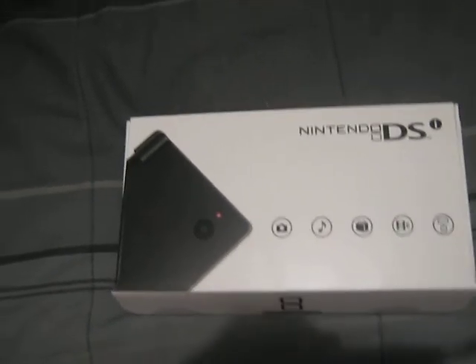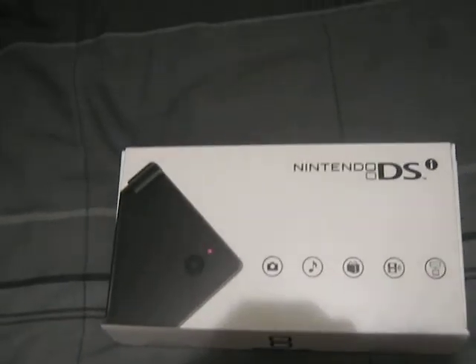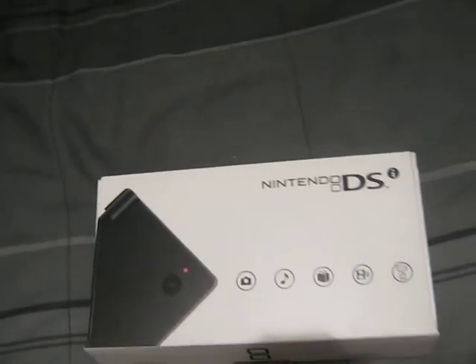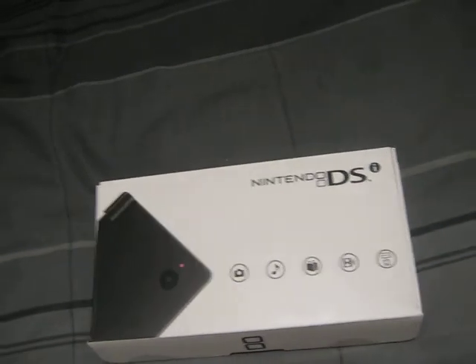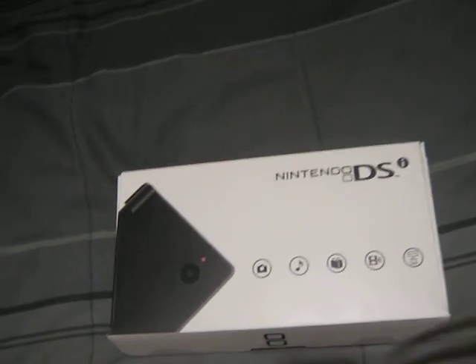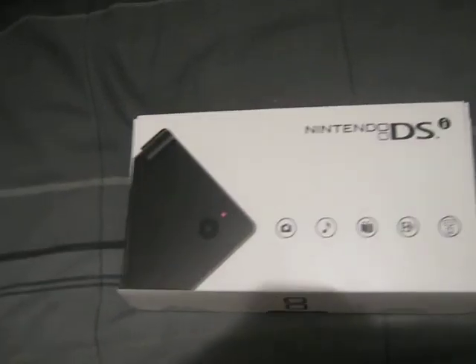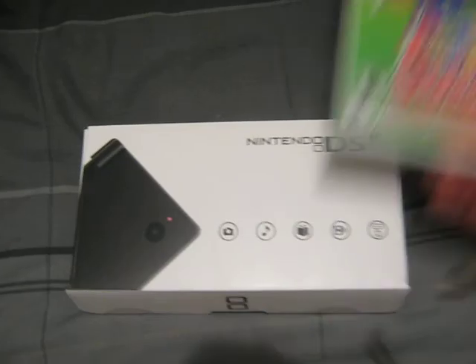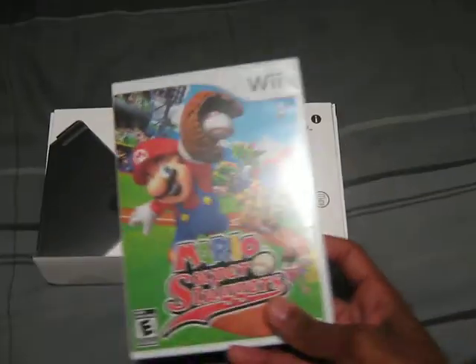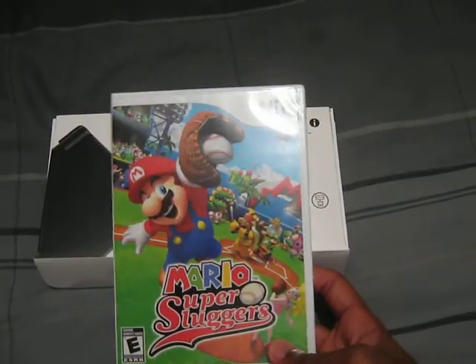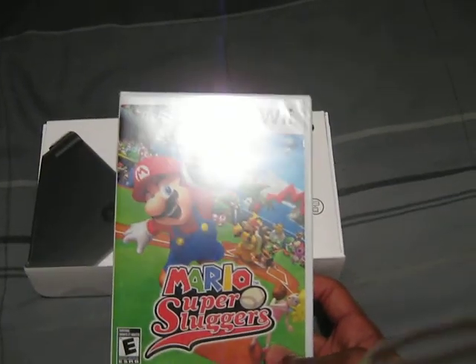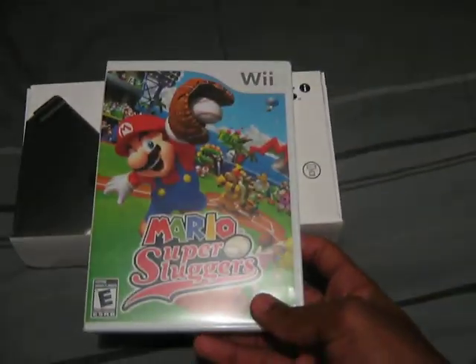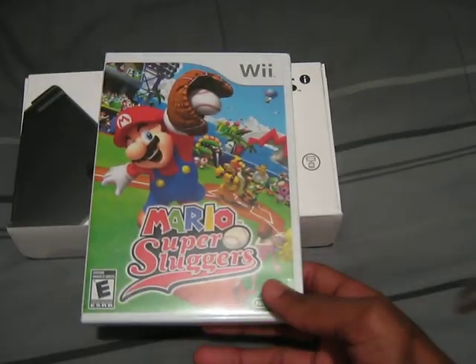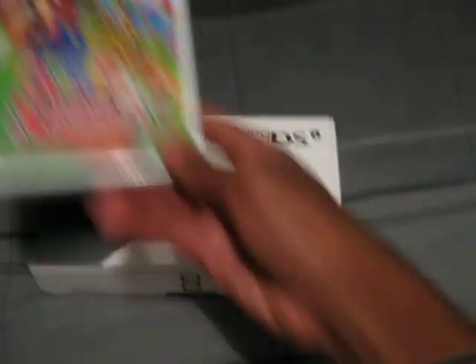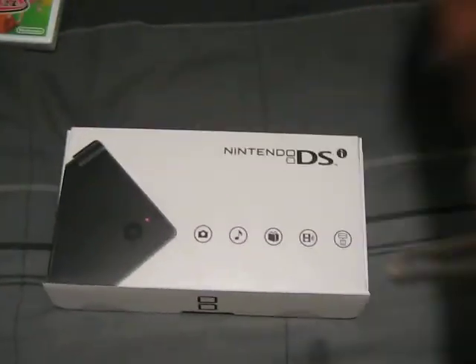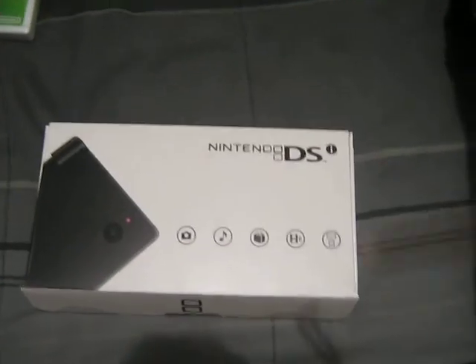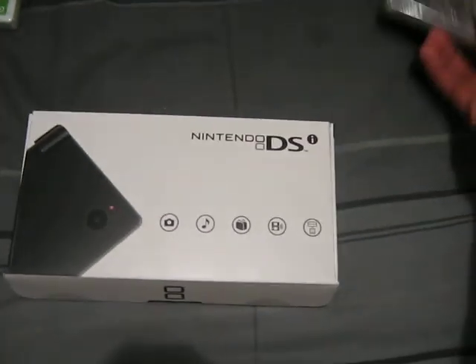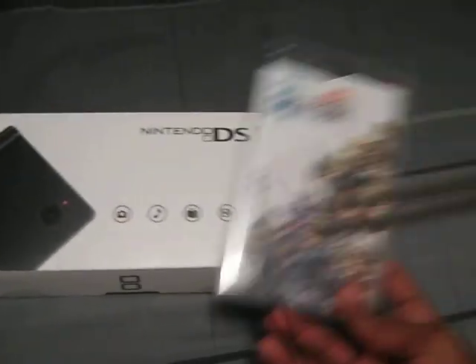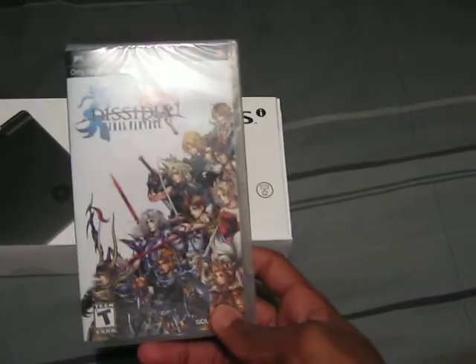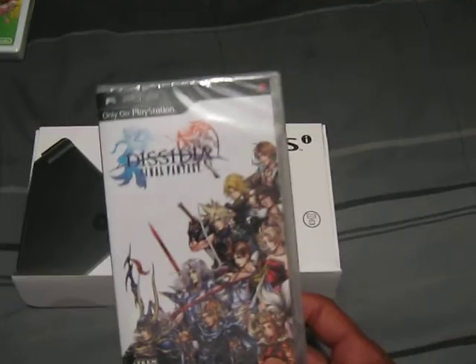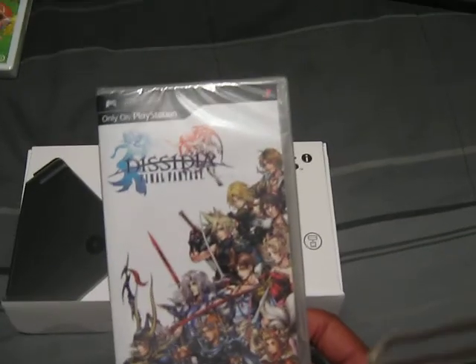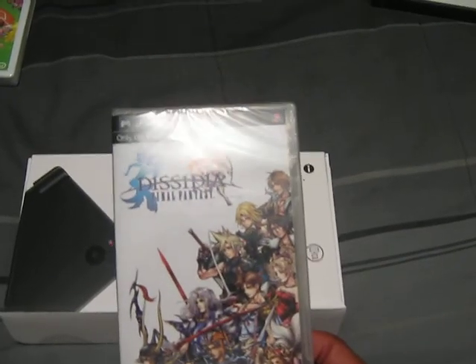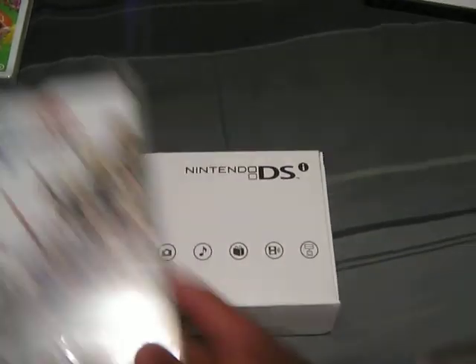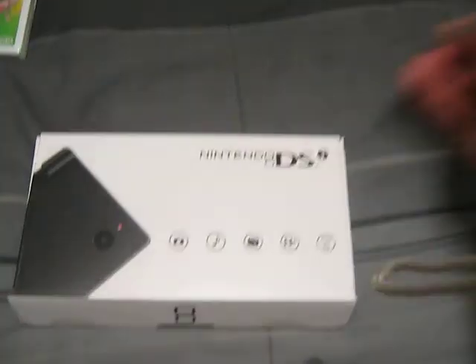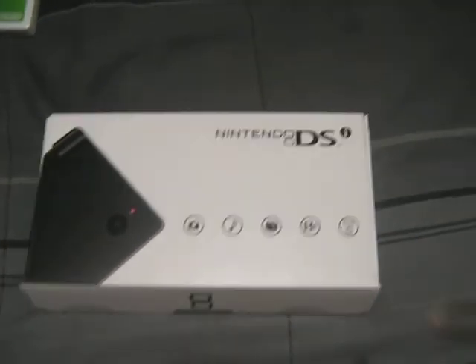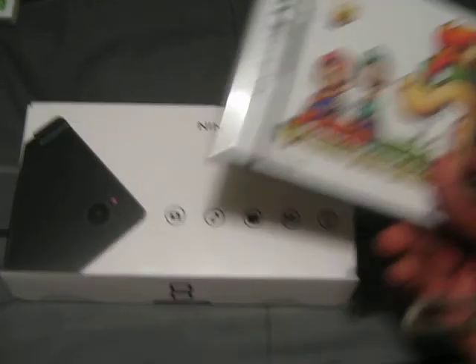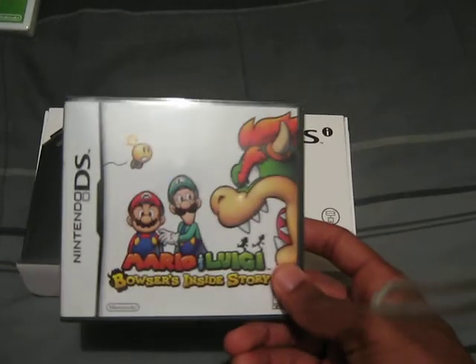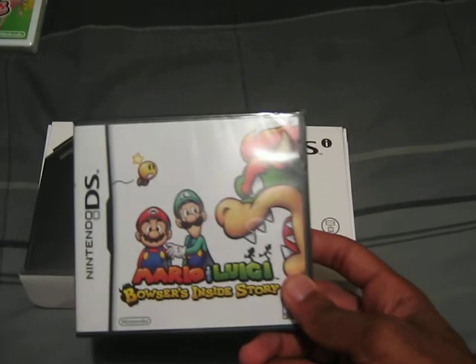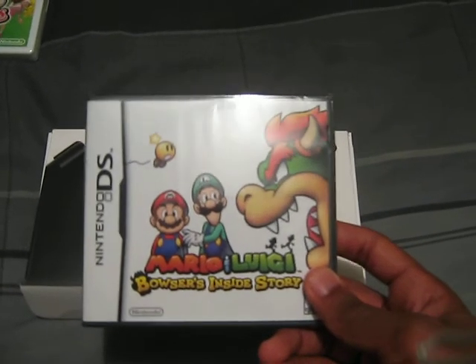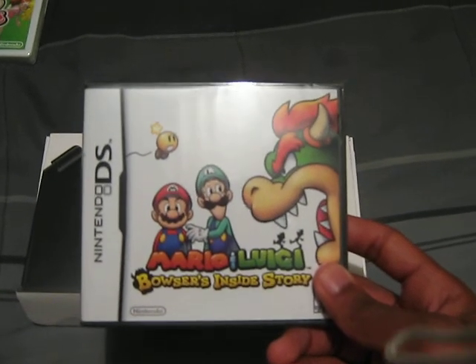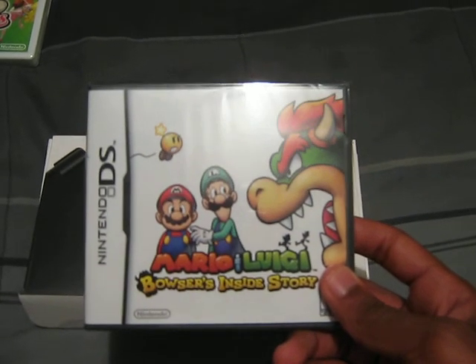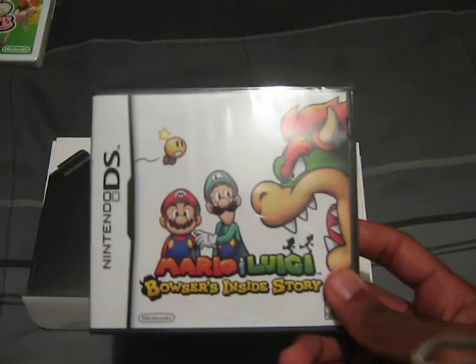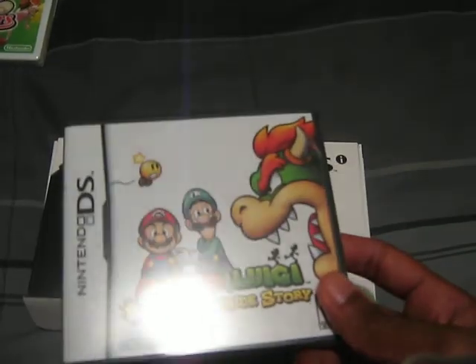And what else I got is Mario Super Suckers from the Wii. For y'all Final Fantasy people out there, I got this CD of Final Fantasy. Last but not least, I got Mario and Luigi Bowser's Inside Story.